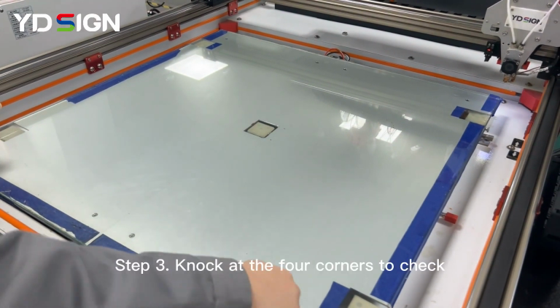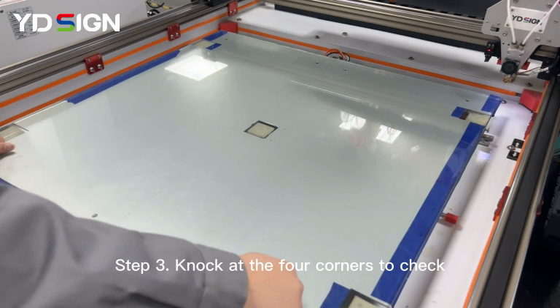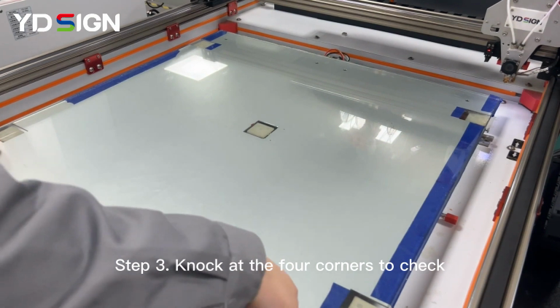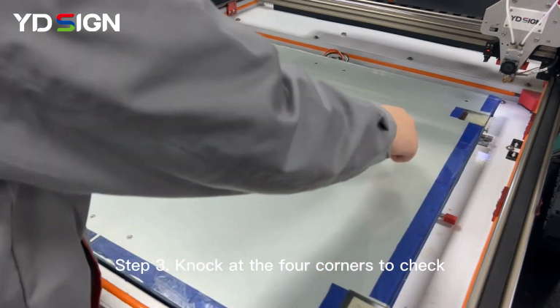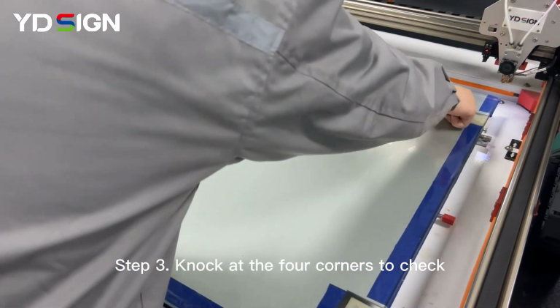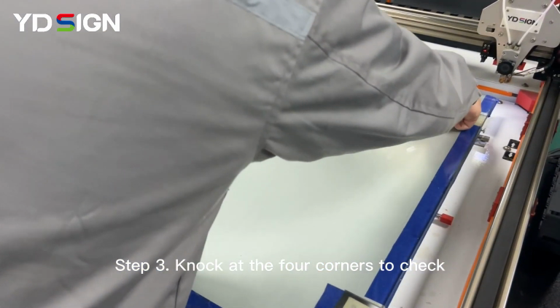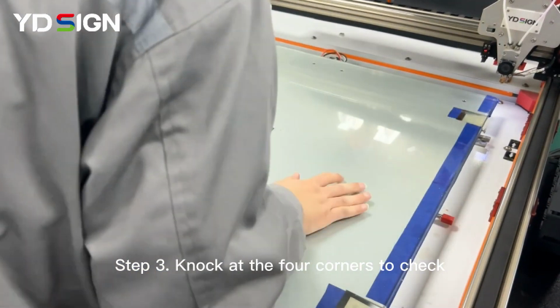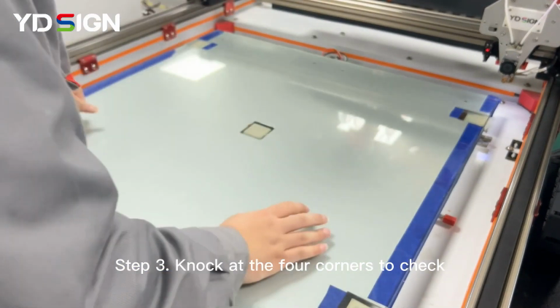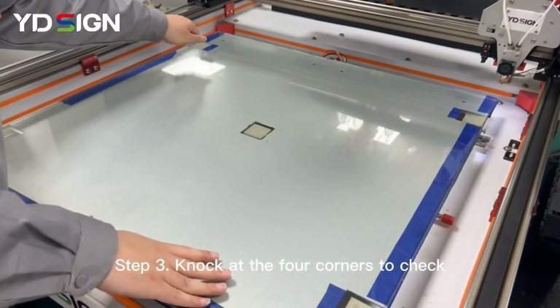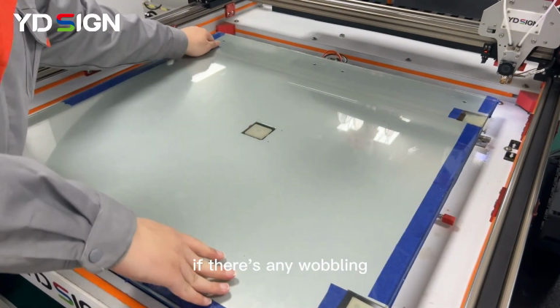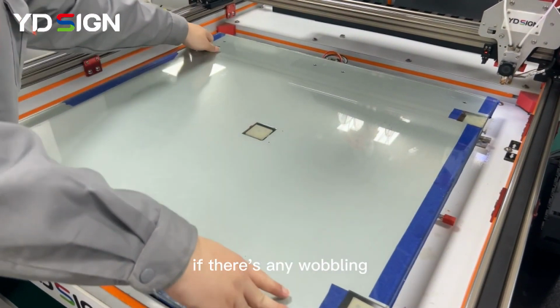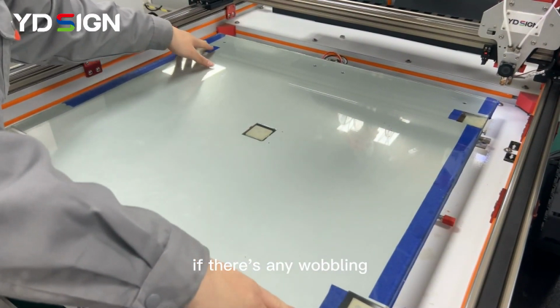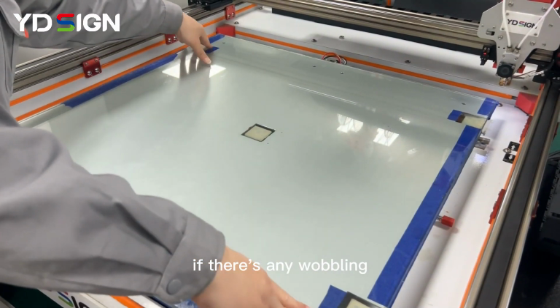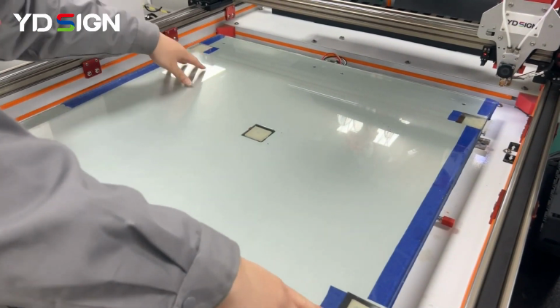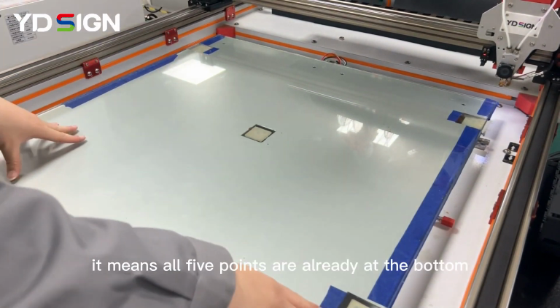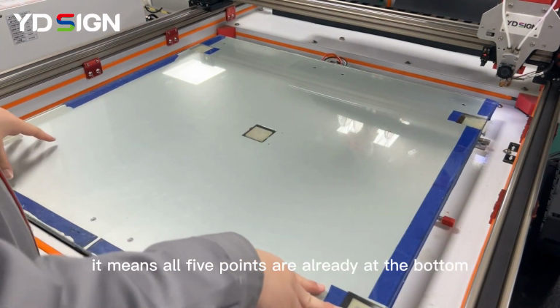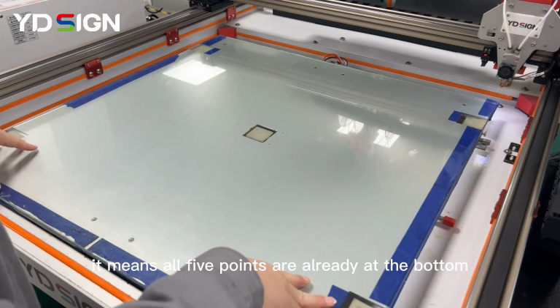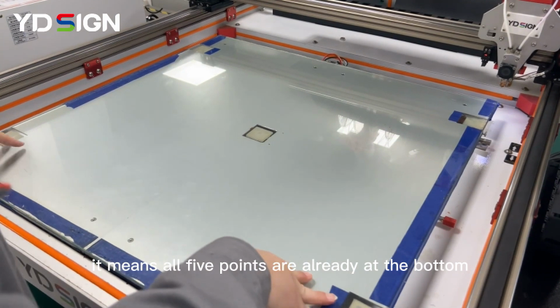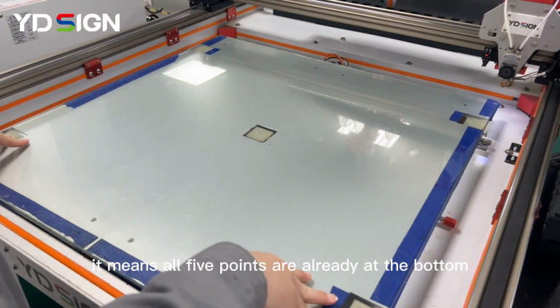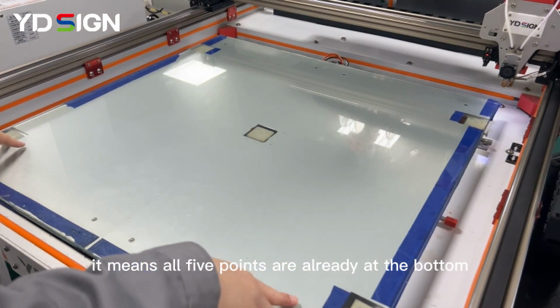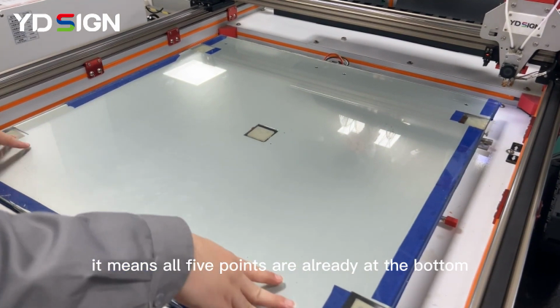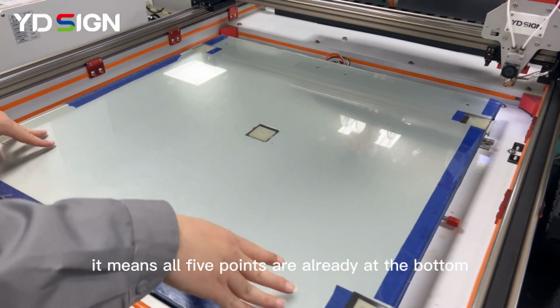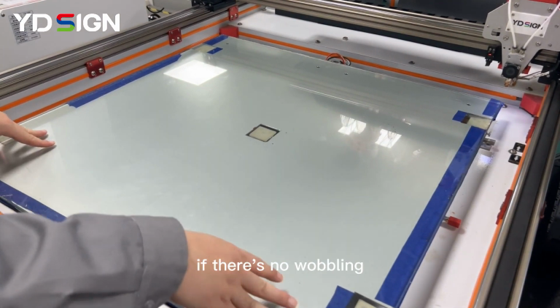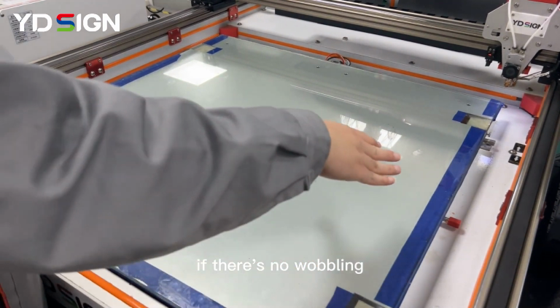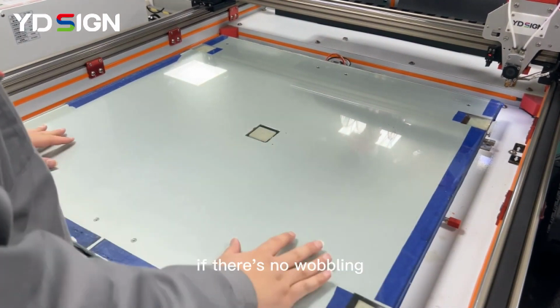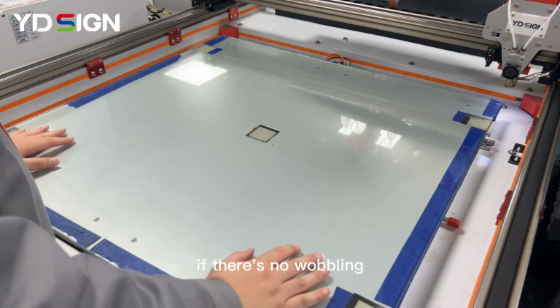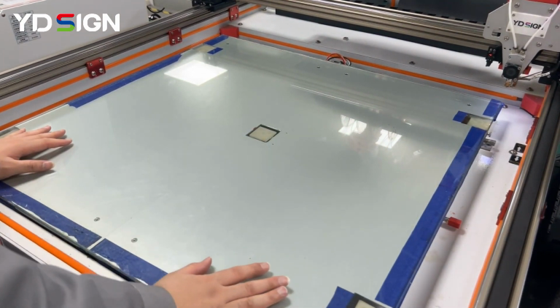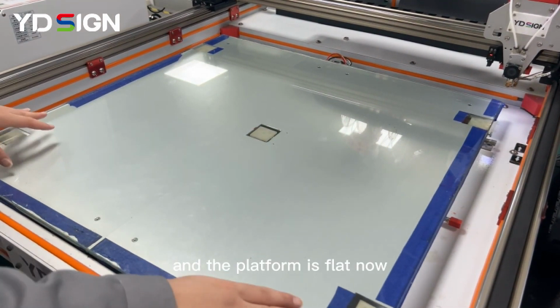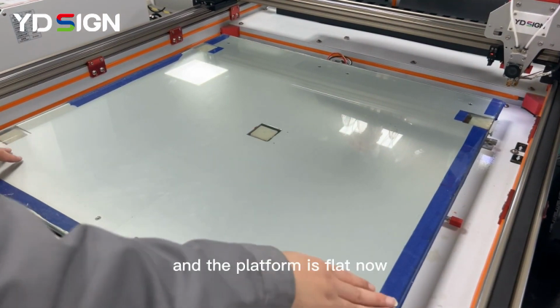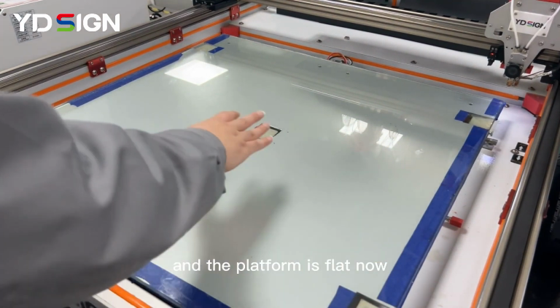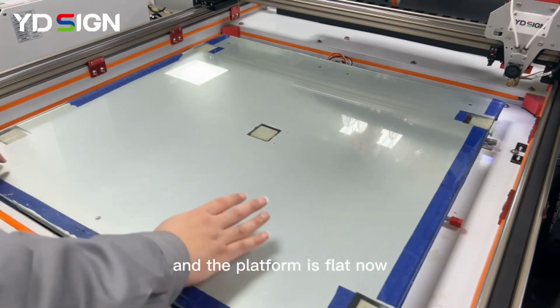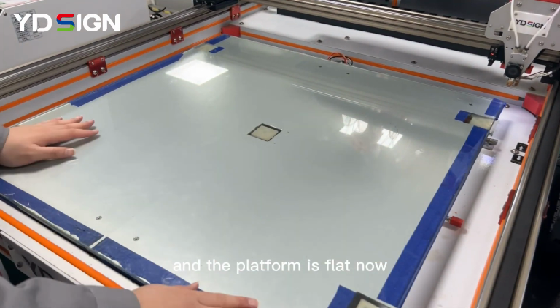Knock at the four corners to check if there's any wobbling. It means all five points are already at the bottom if there's no wobbling, and the platform is flat now.